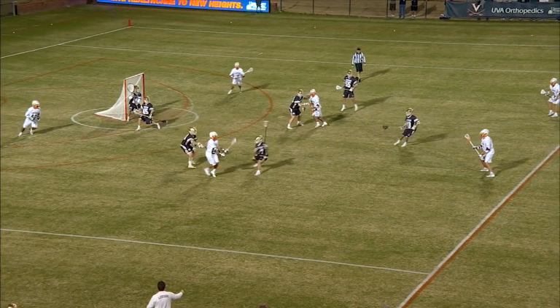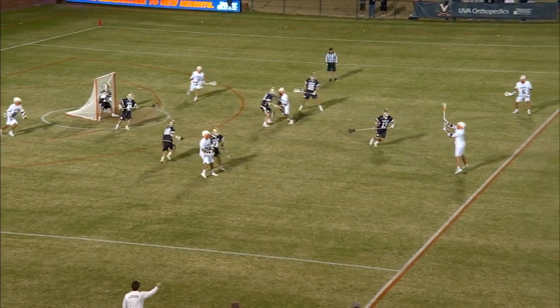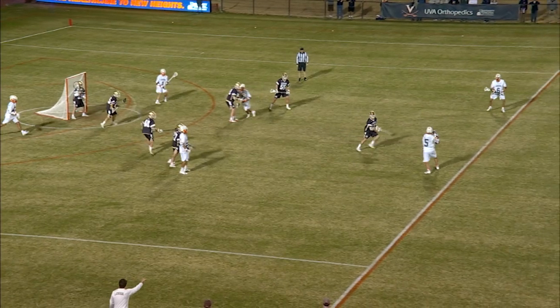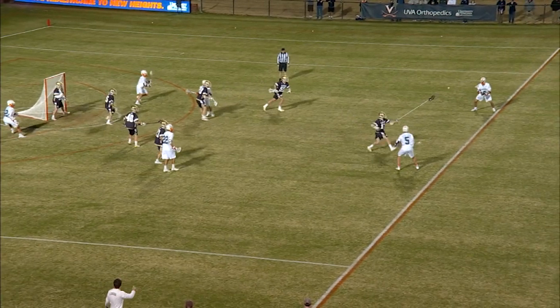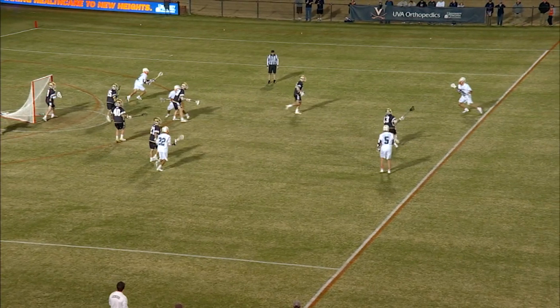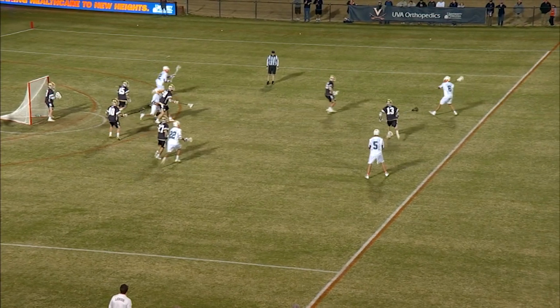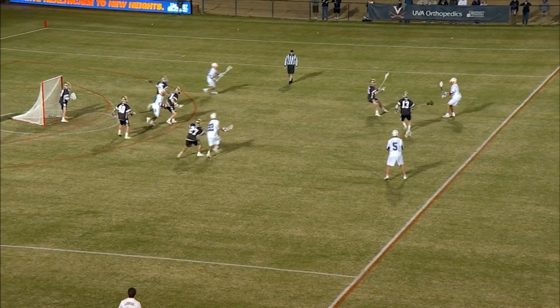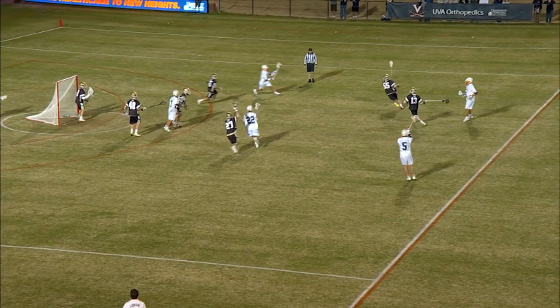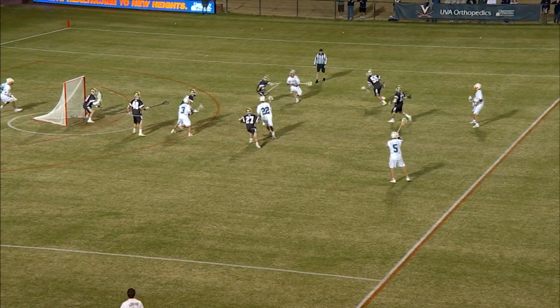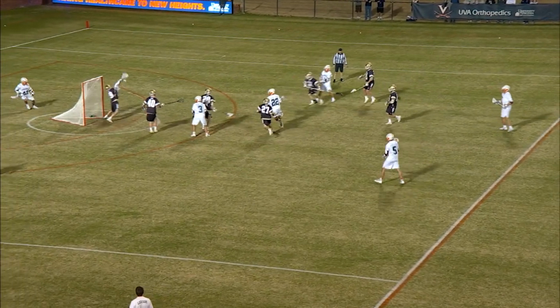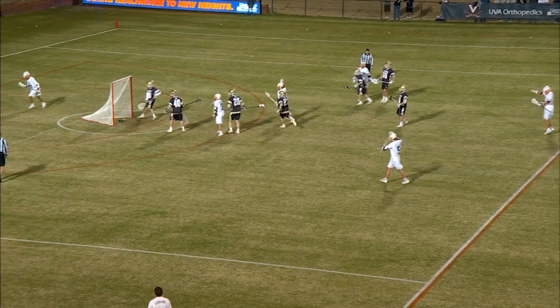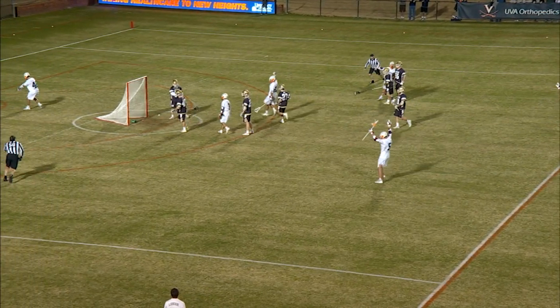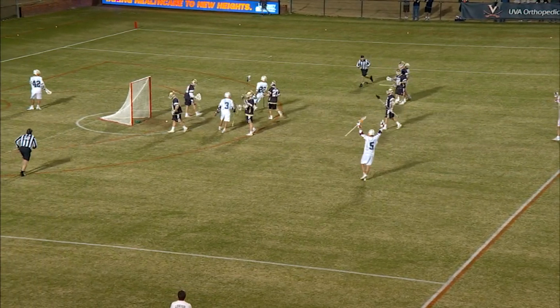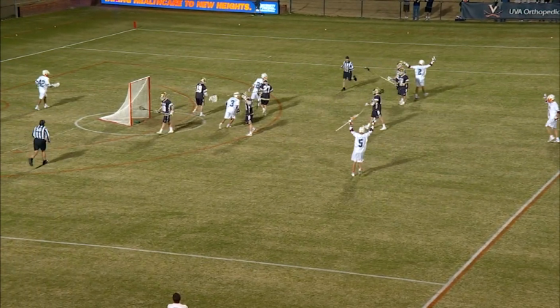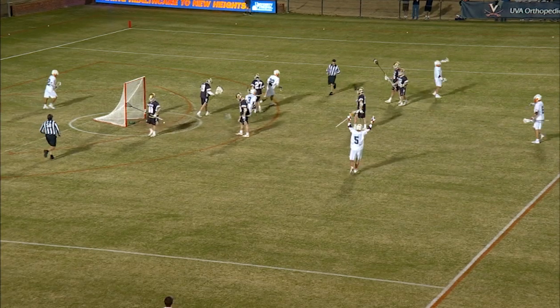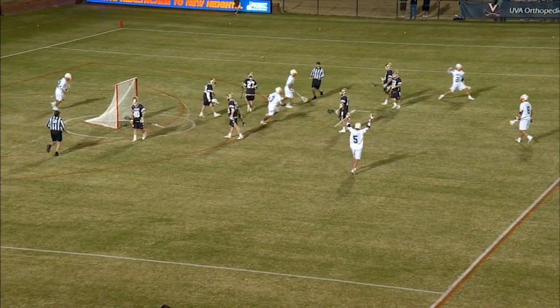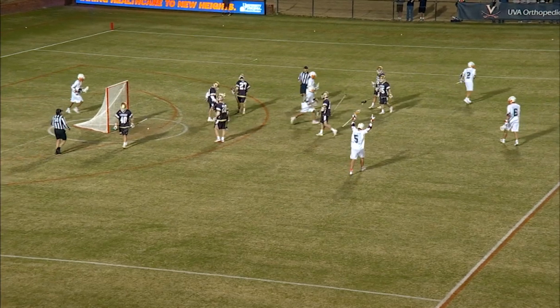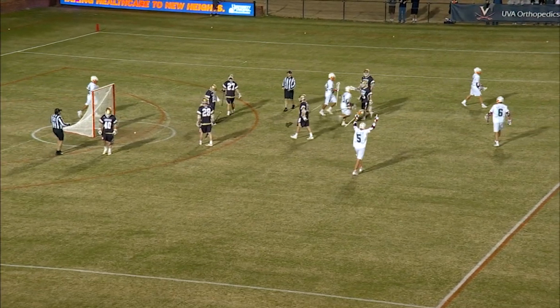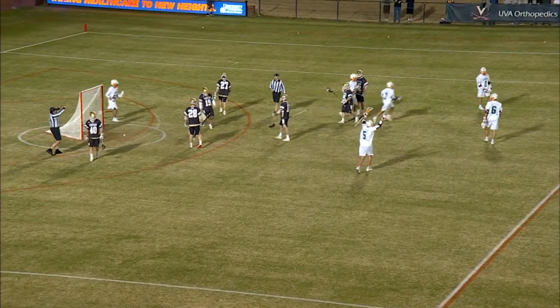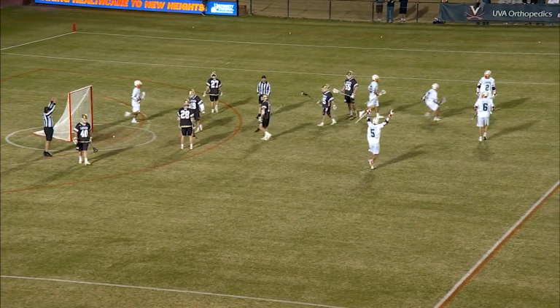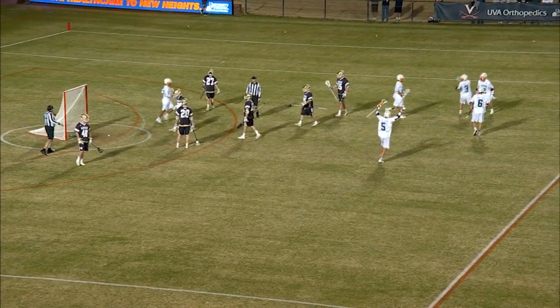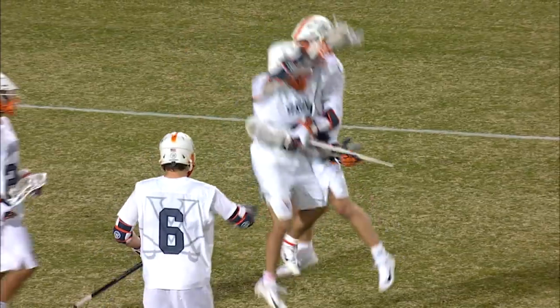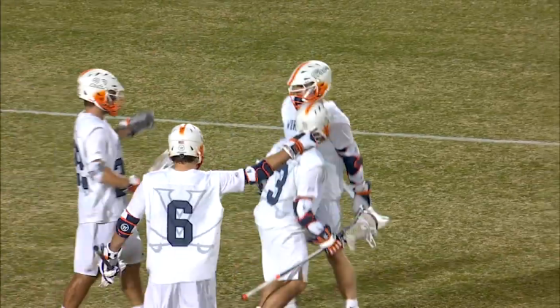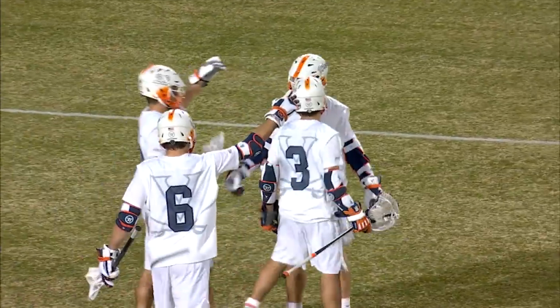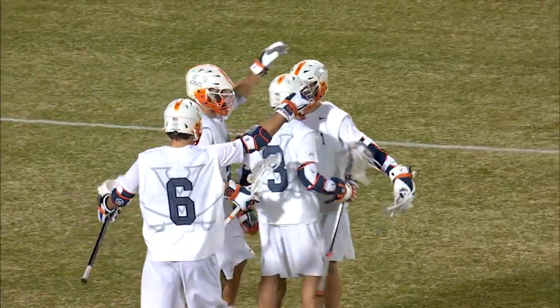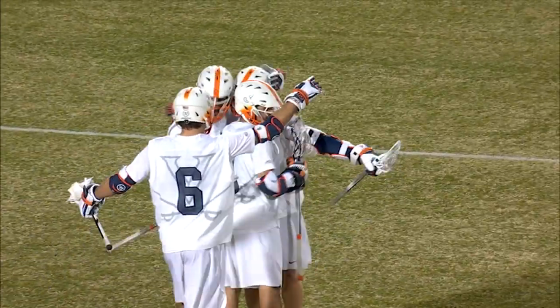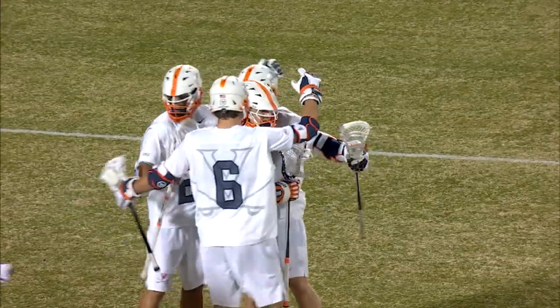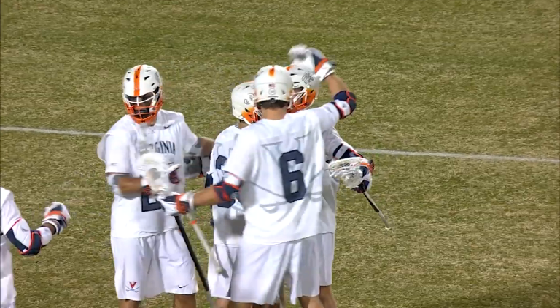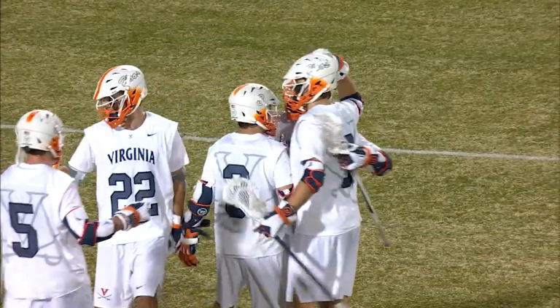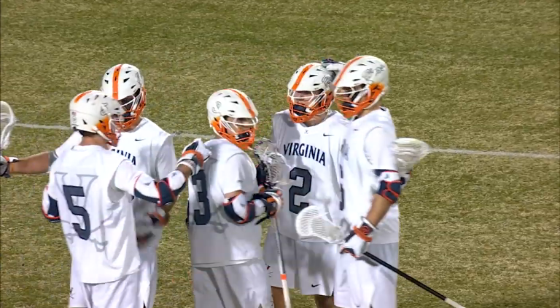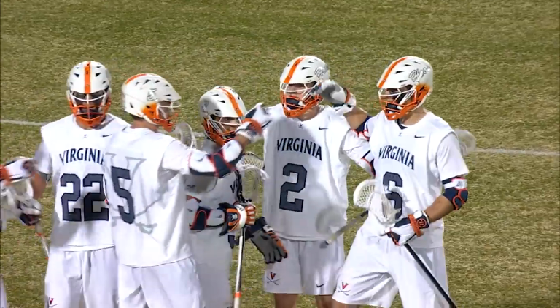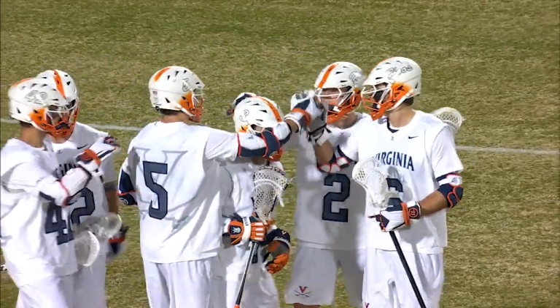Now for Conrad. Quick ball movement, here comes the curl and the rip from Michael Kraus. Make it four for the junior. He's been on fire here, especially in the second half. It's a two-goal lead for Virginia.